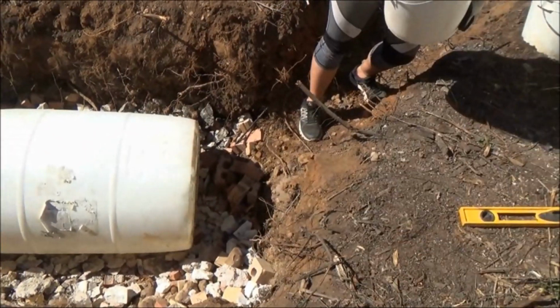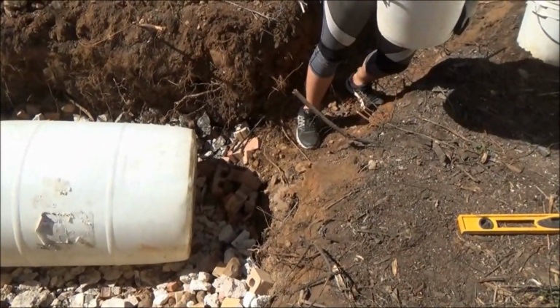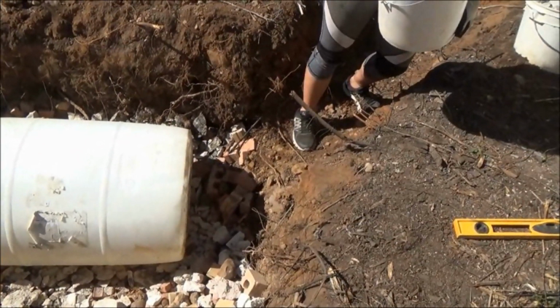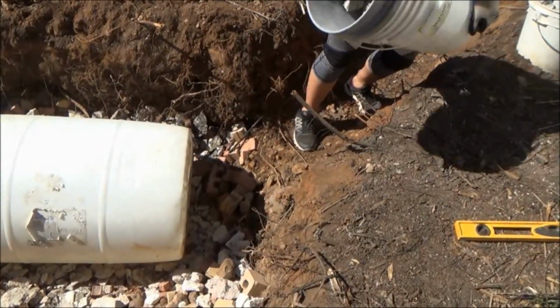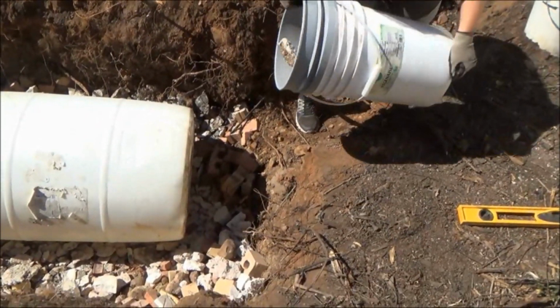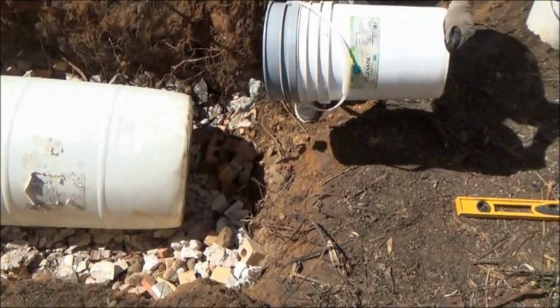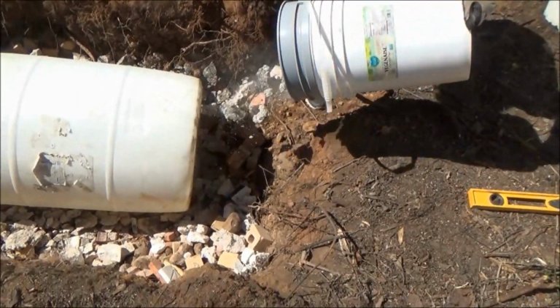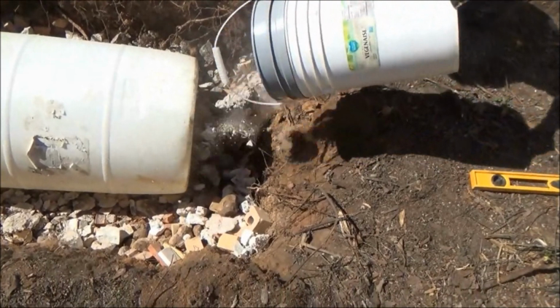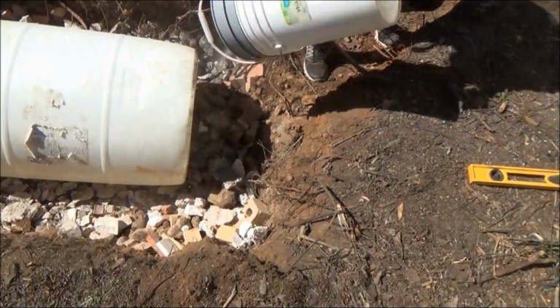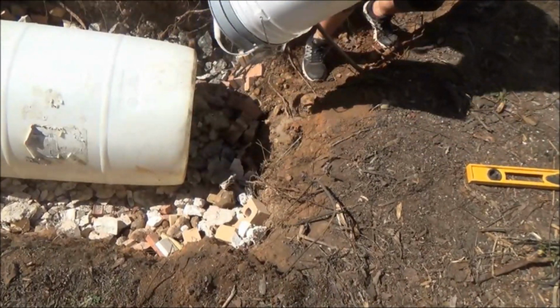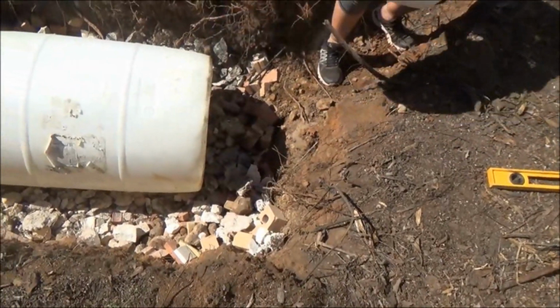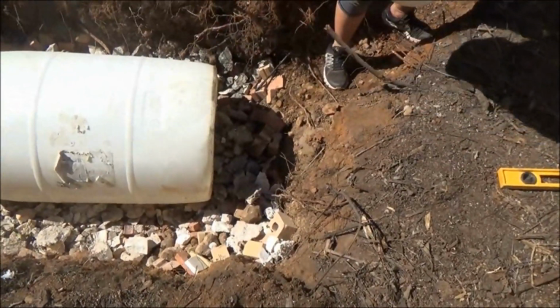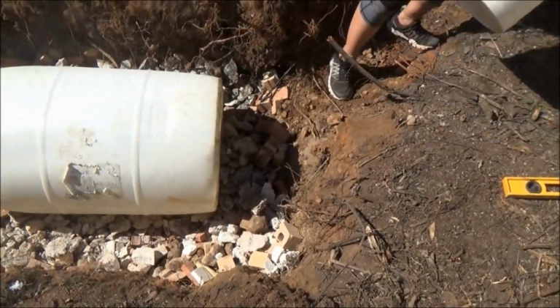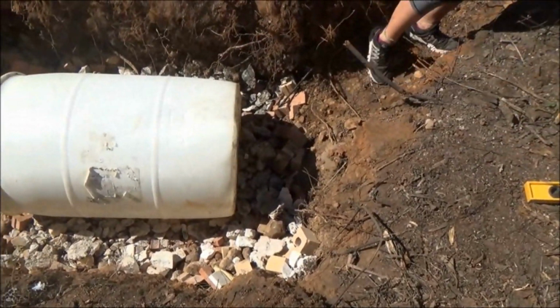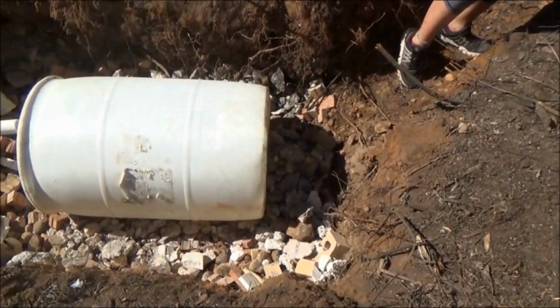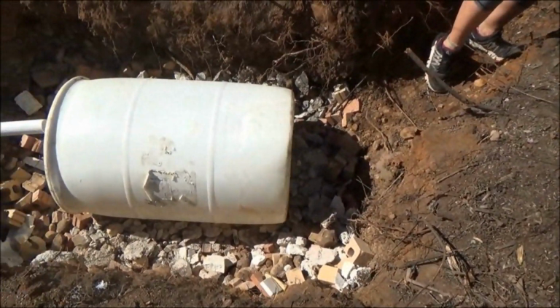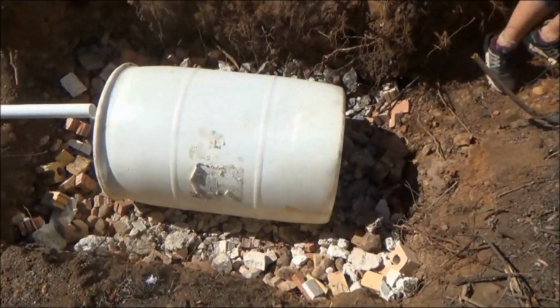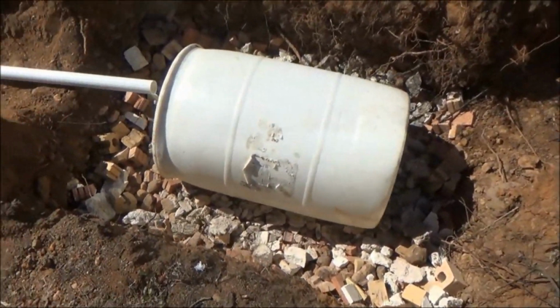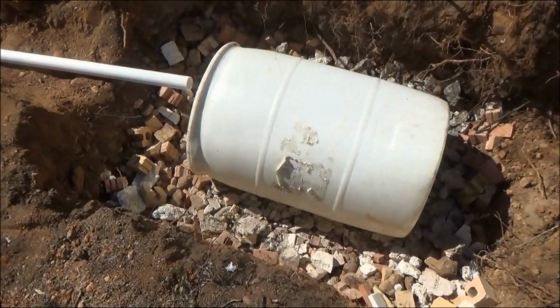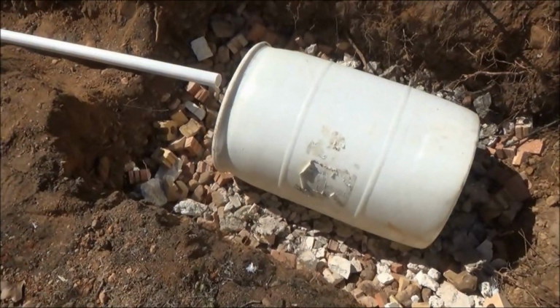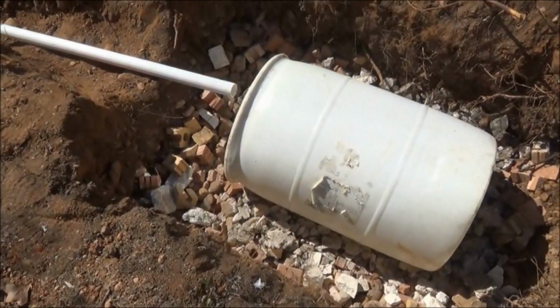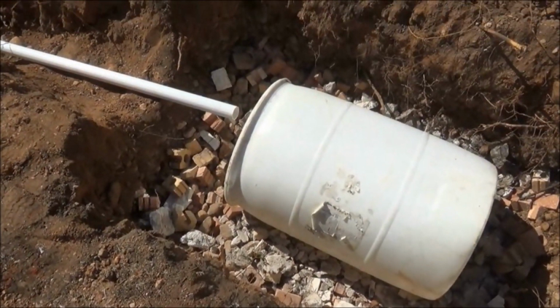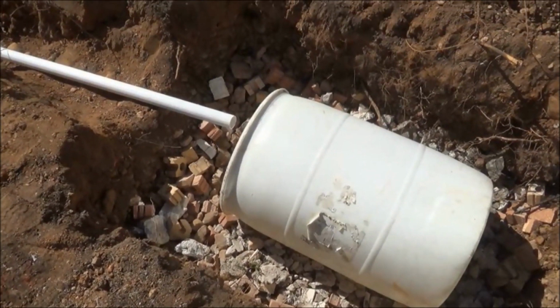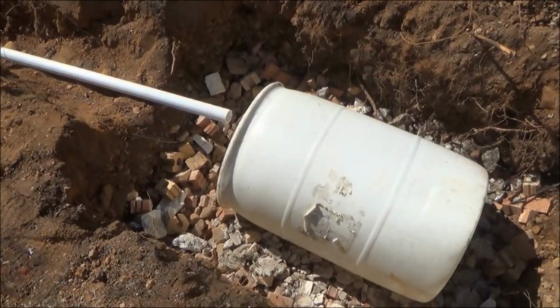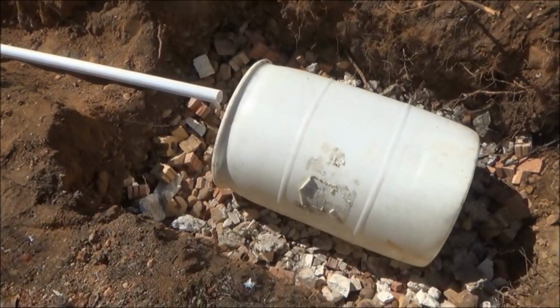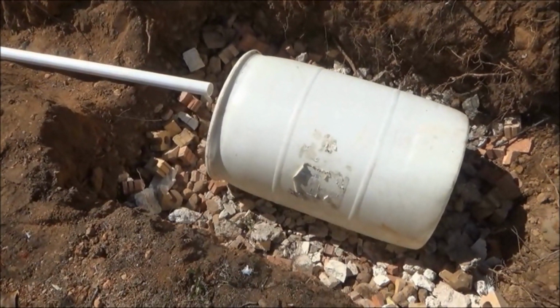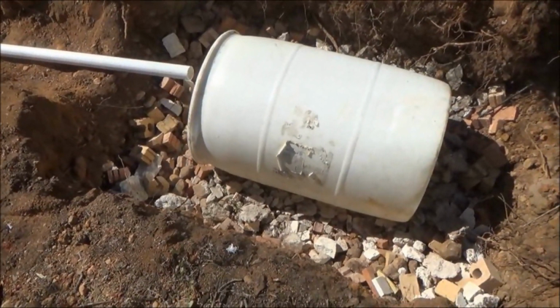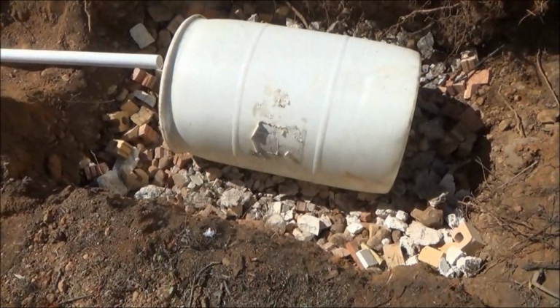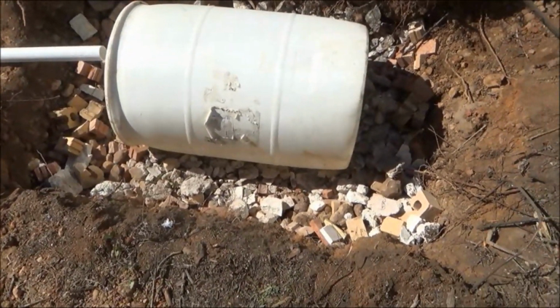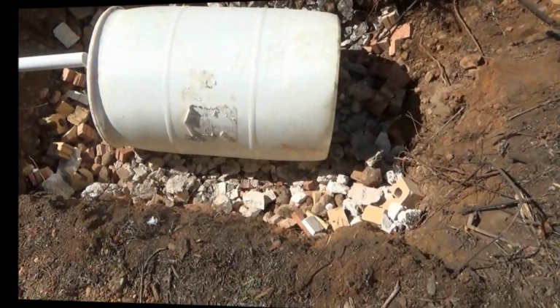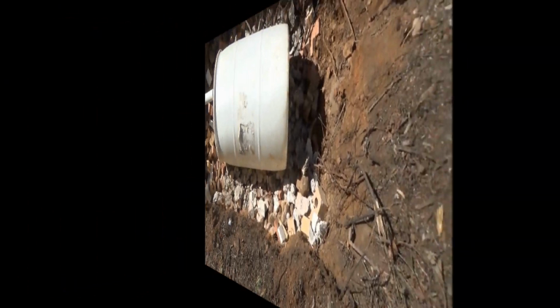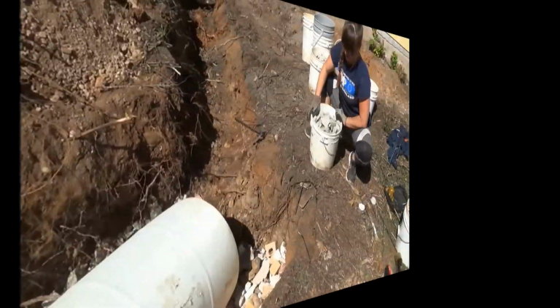We're going to start dumping stuff in there. As you can see, we have a mixture of pieces of concrete, bricks that were left over from the brick wall, and little chips of limestone.